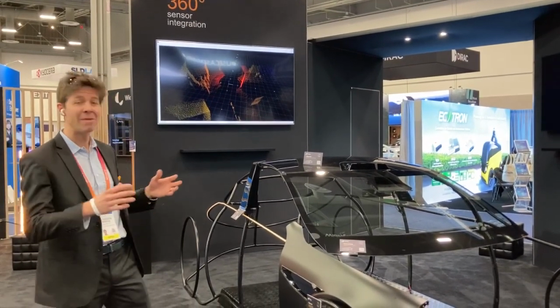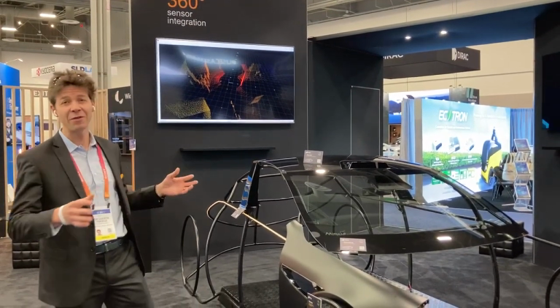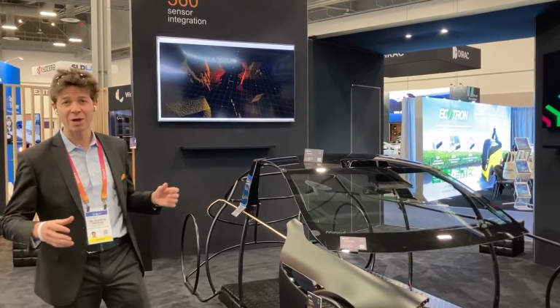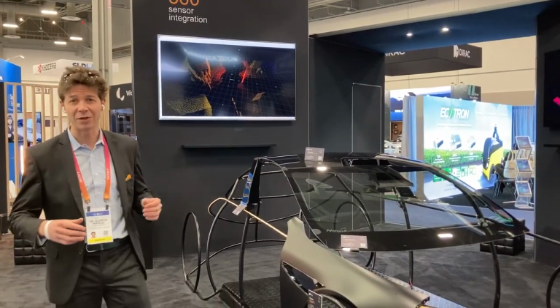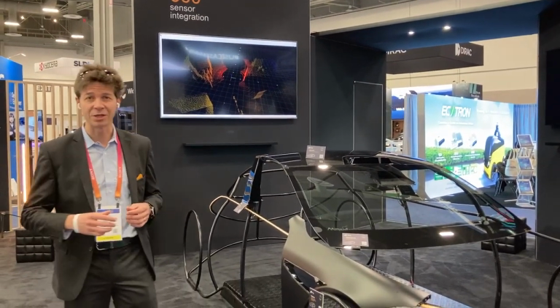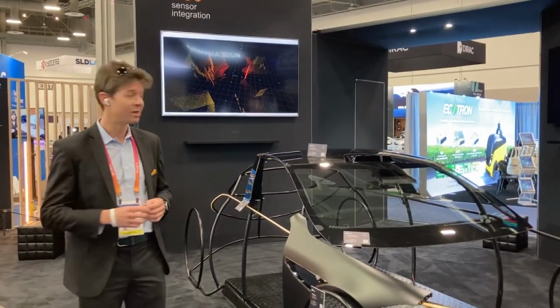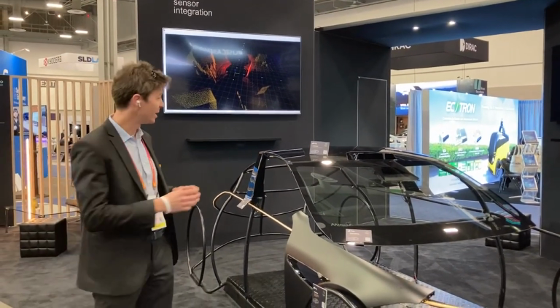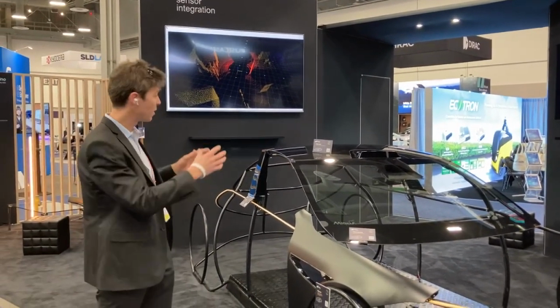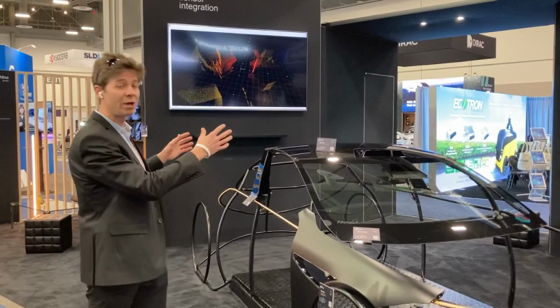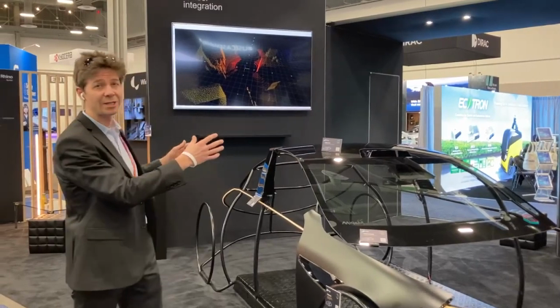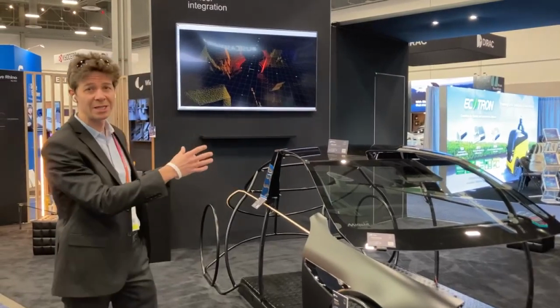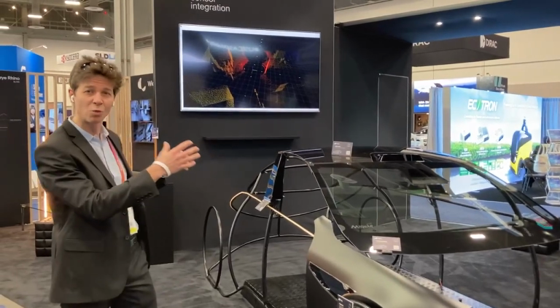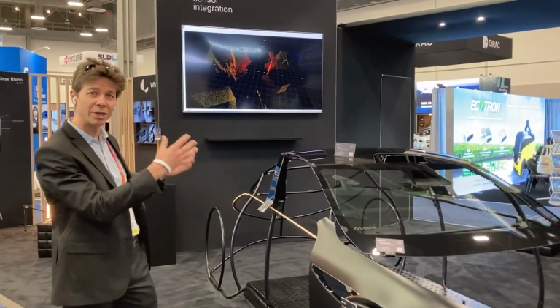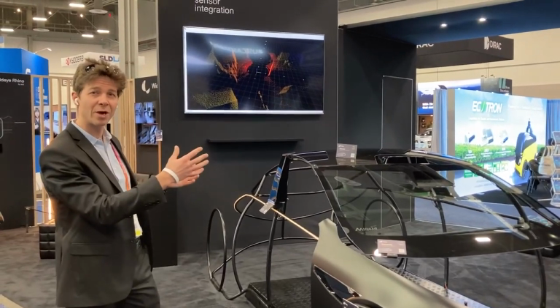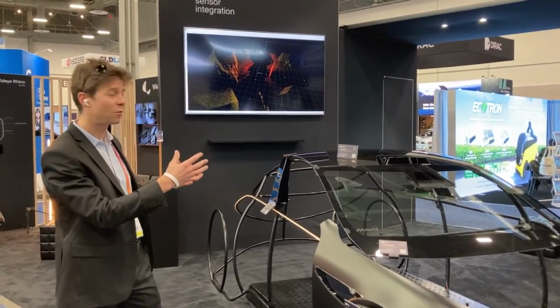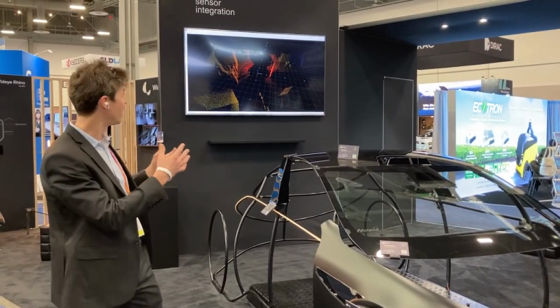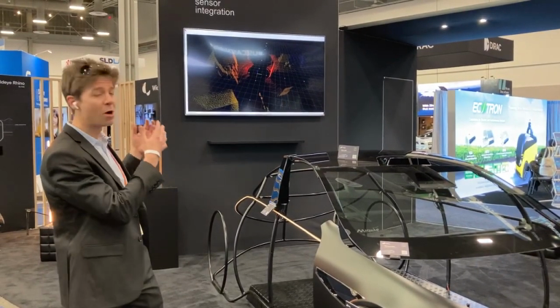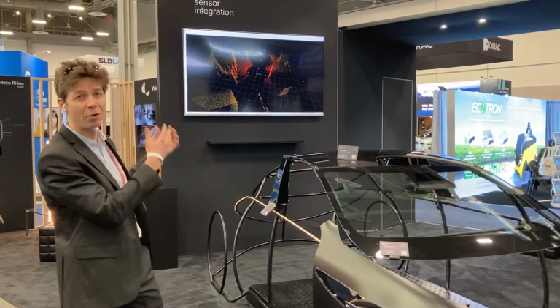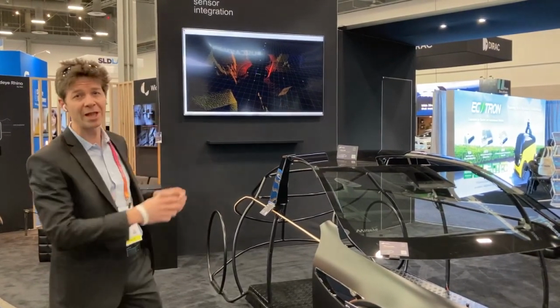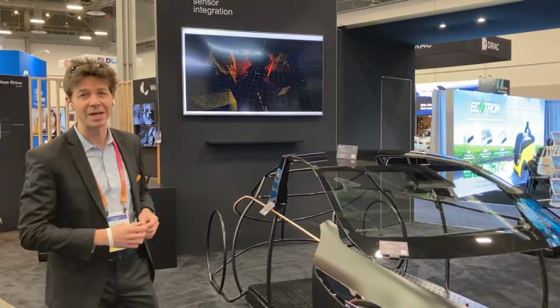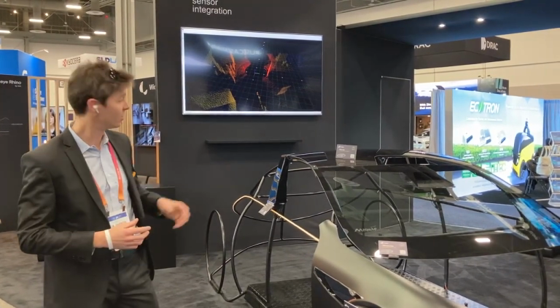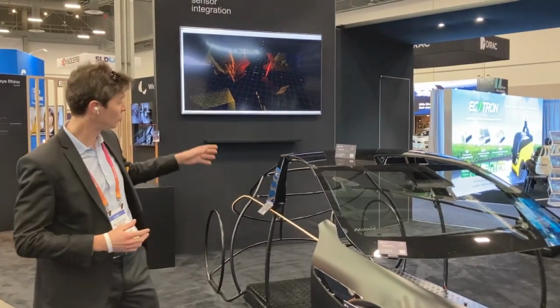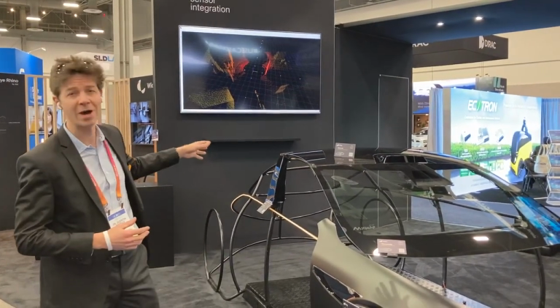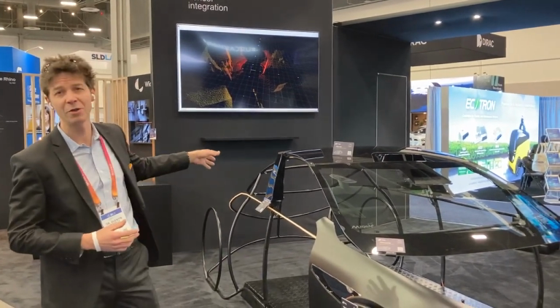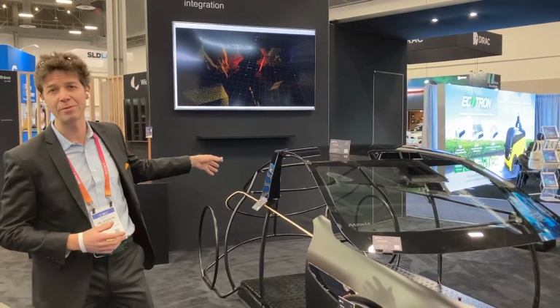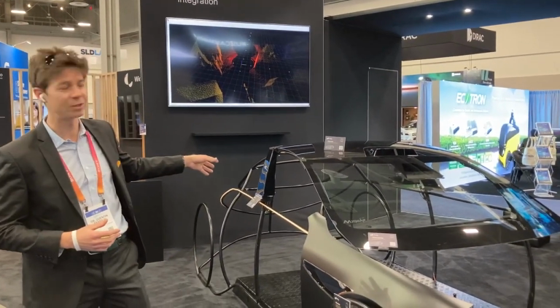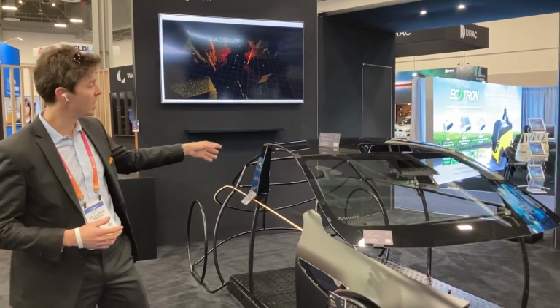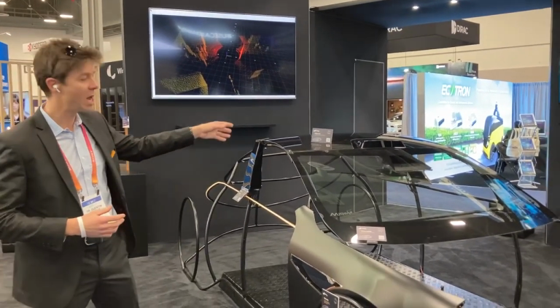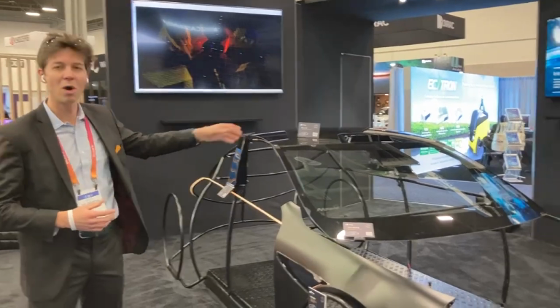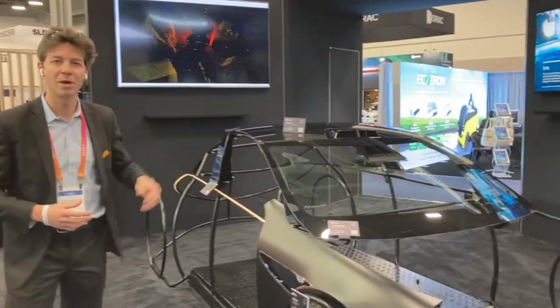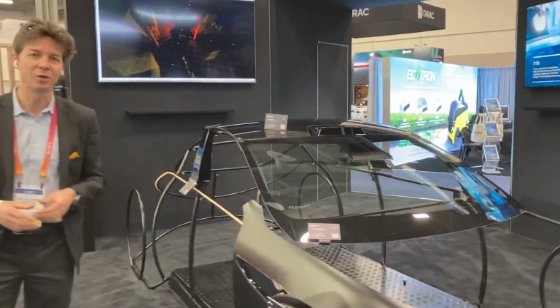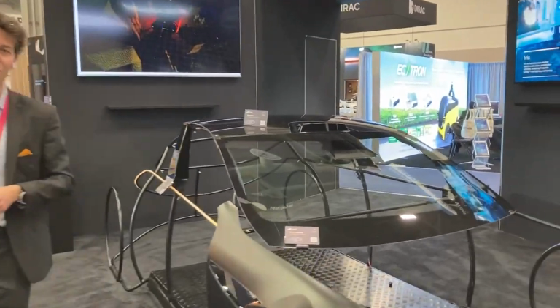The main feature we have this year is three LiDAR sensors working together to provide point cloud data — two behind the big pillars and one behind the windshield.